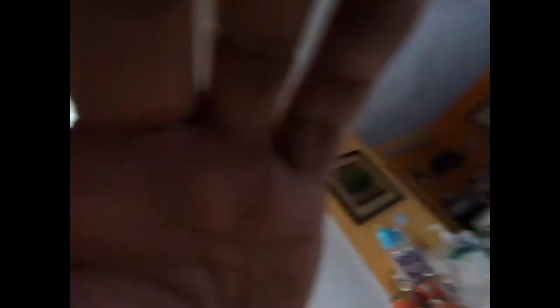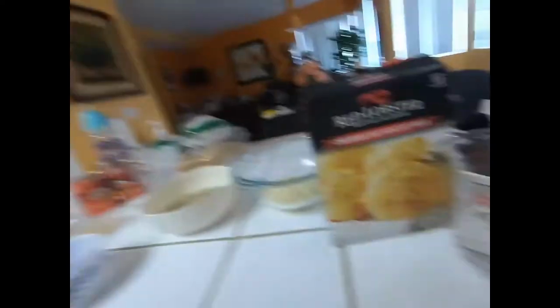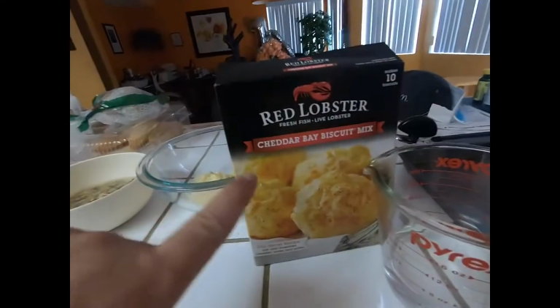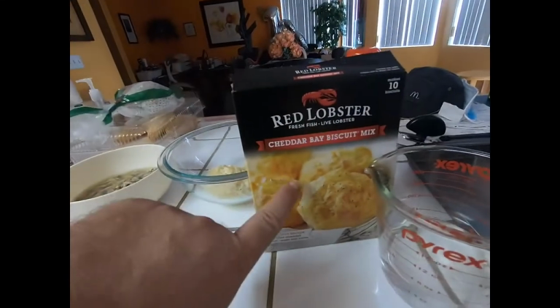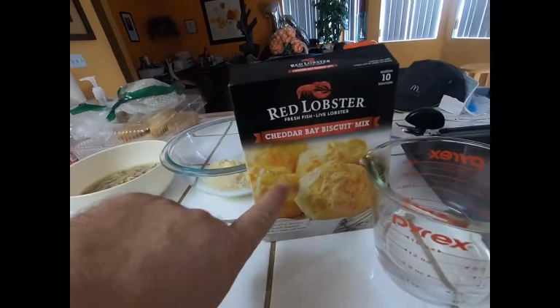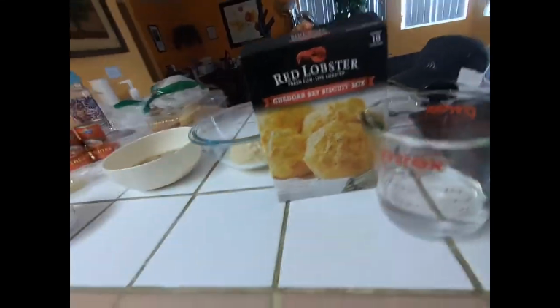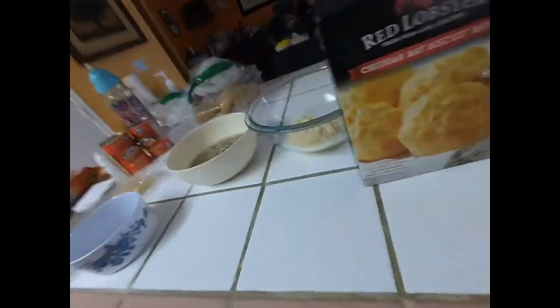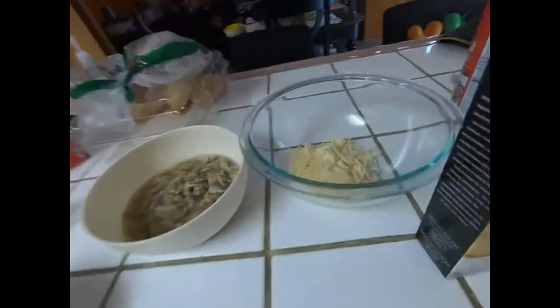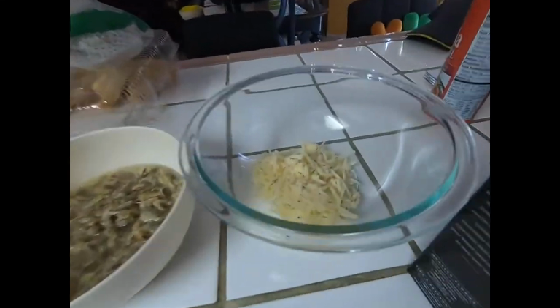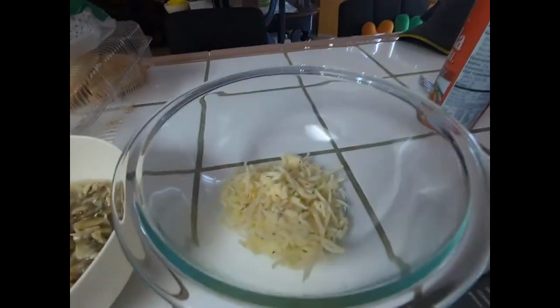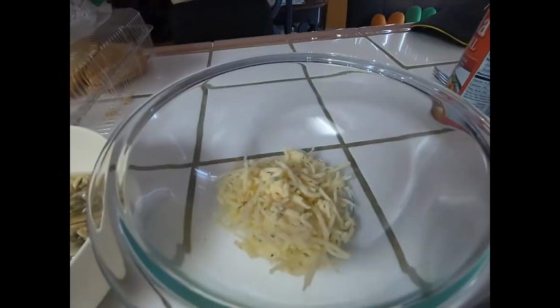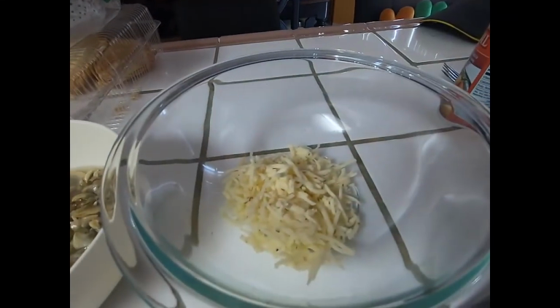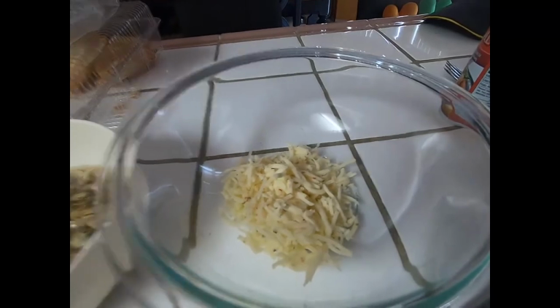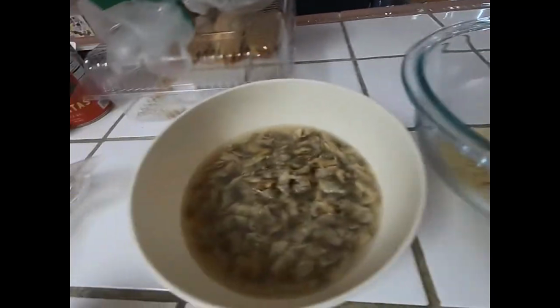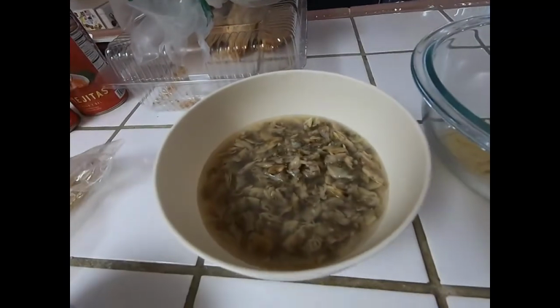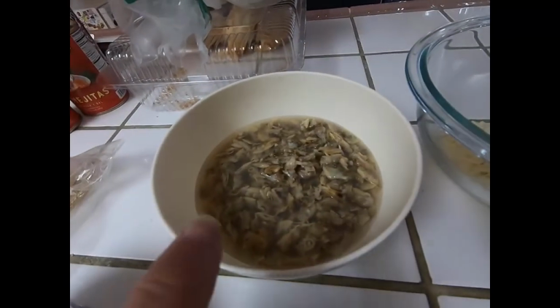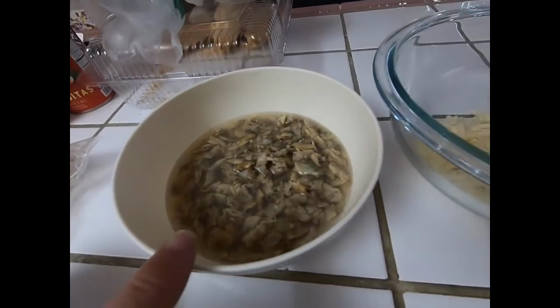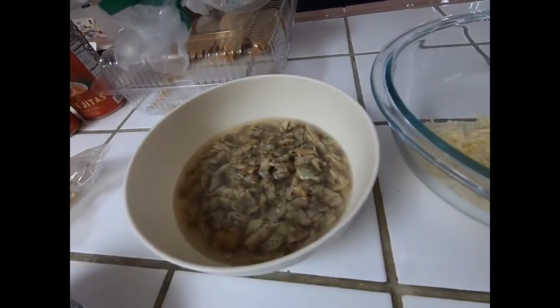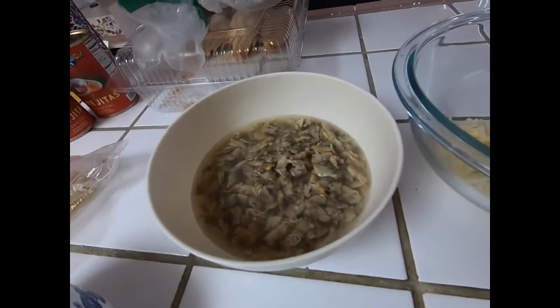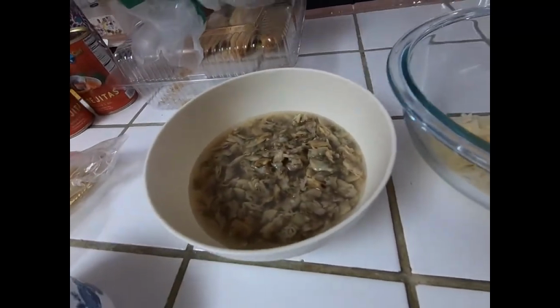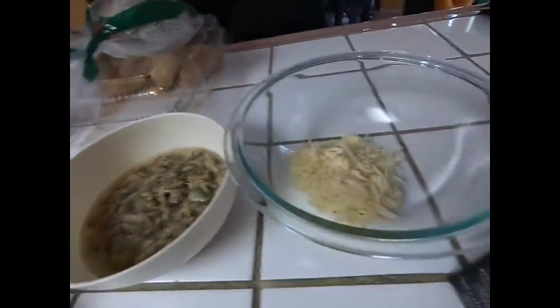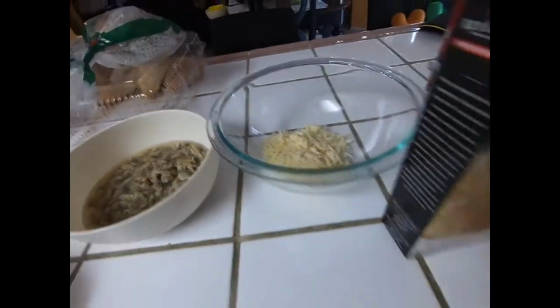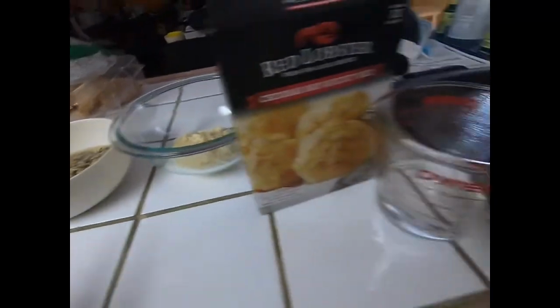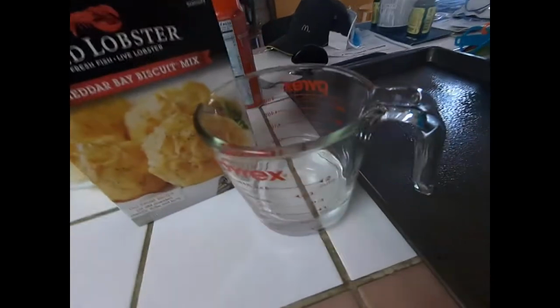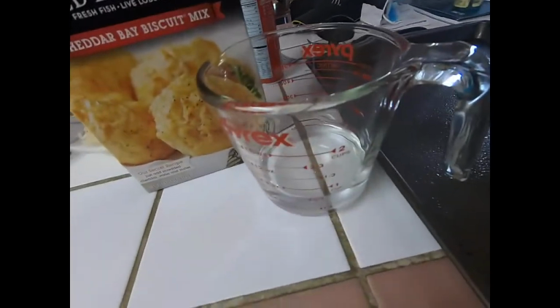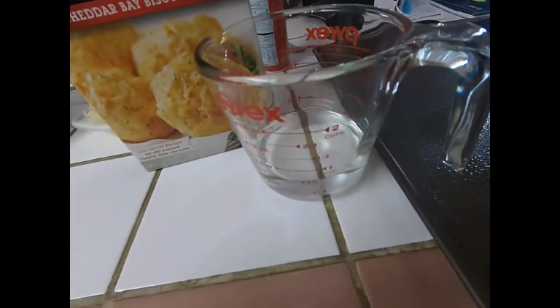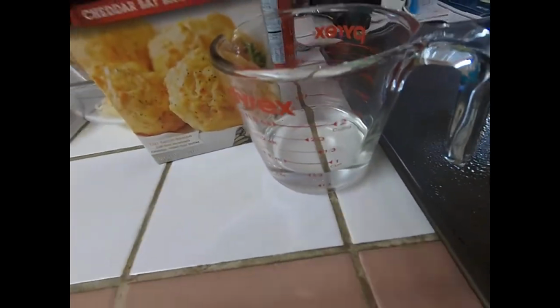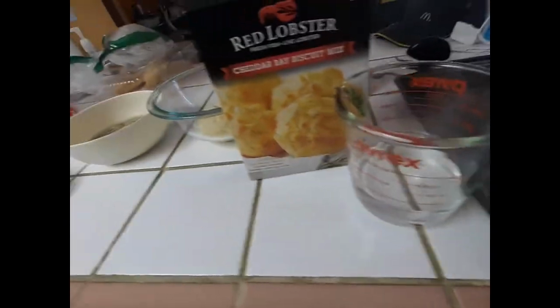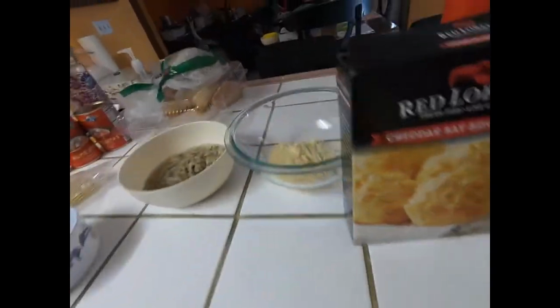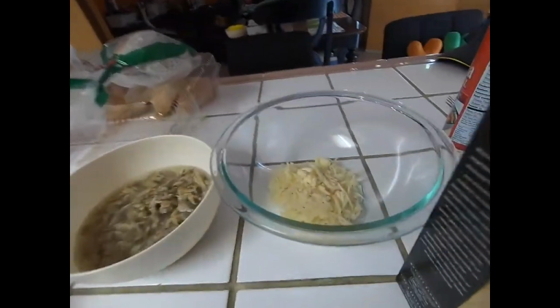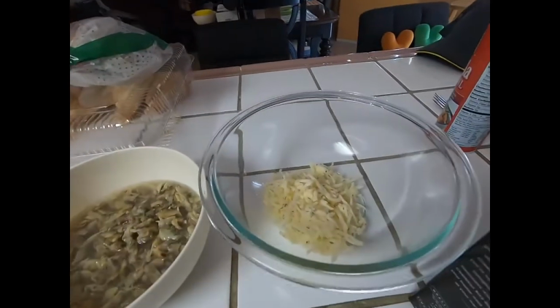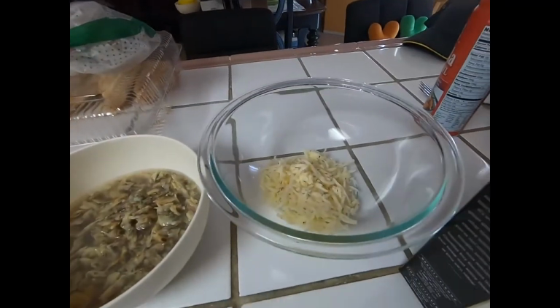I made the pre-made stuff here with Red Lobster, but you're gonna add some cheese — like a half cup of cheese. I'm gonna put some minced clams in there, but not too many so the flour still rises. Three quarters cups of water, and then we're gonna put it in the oven.